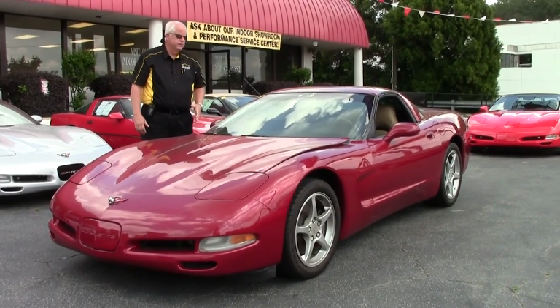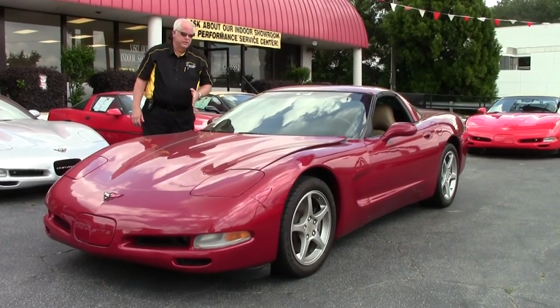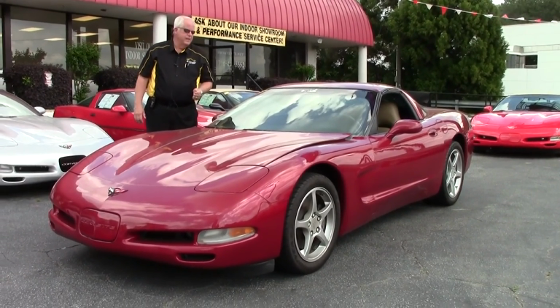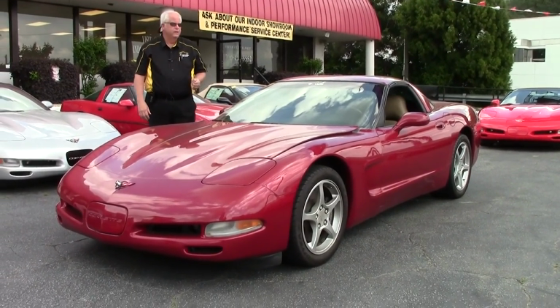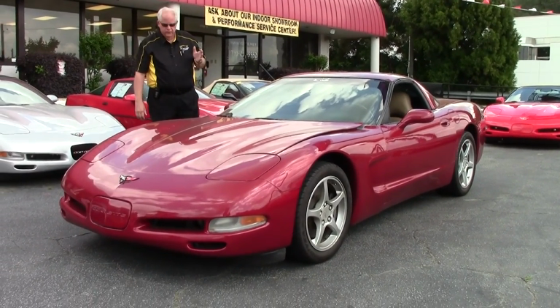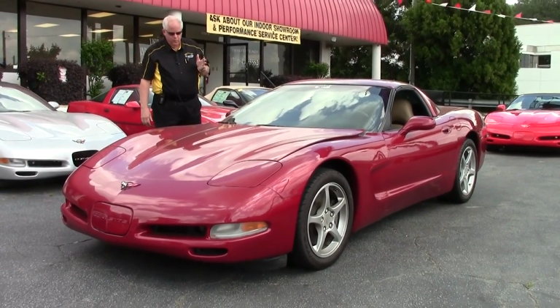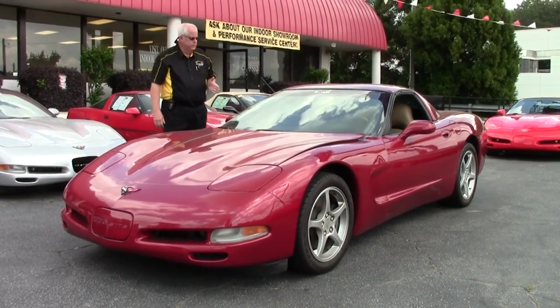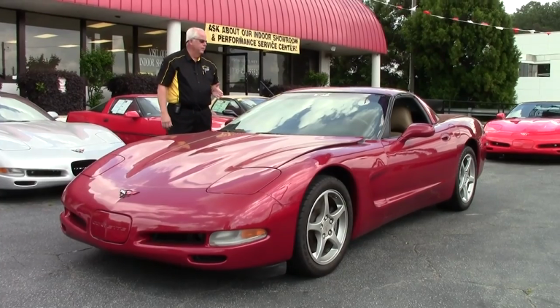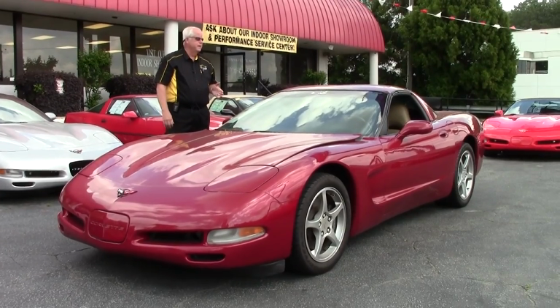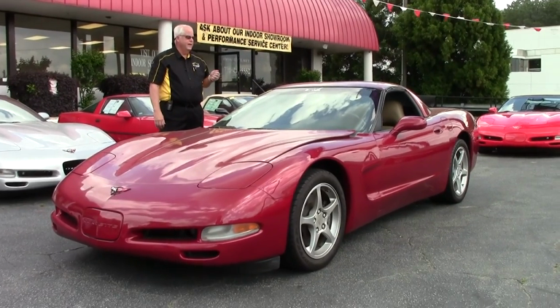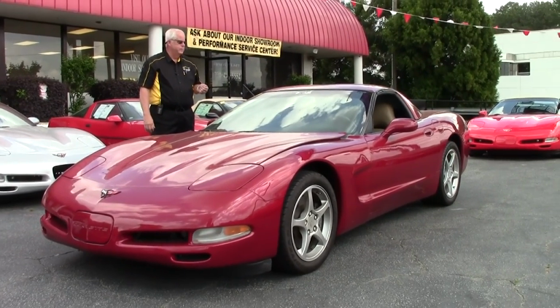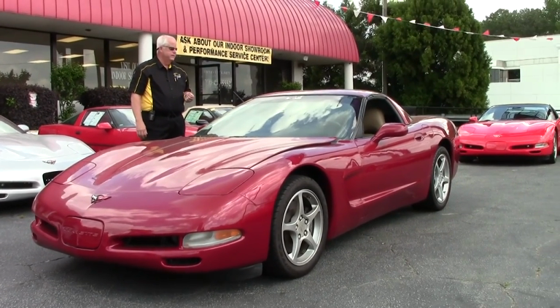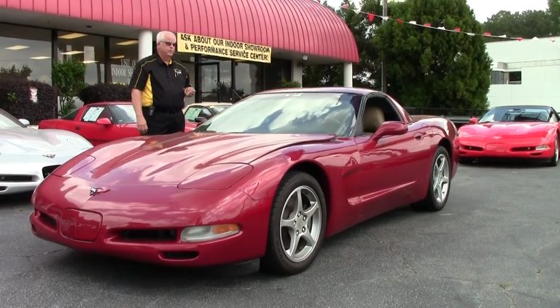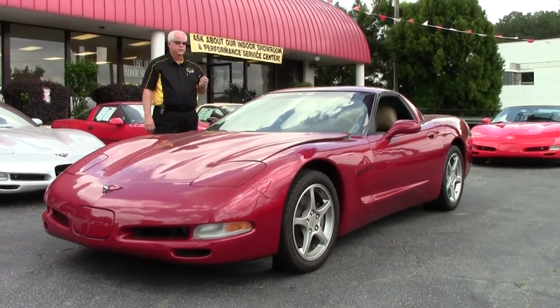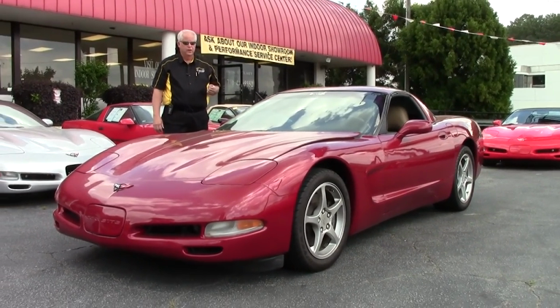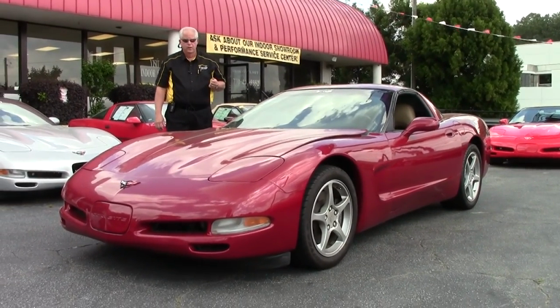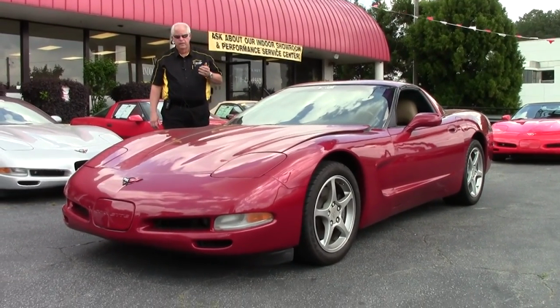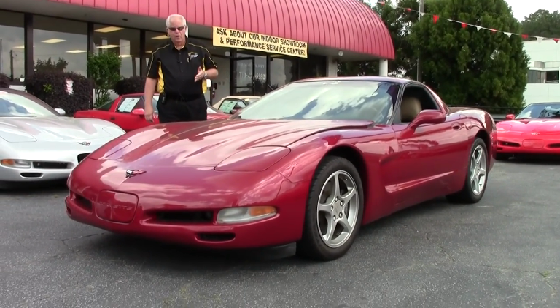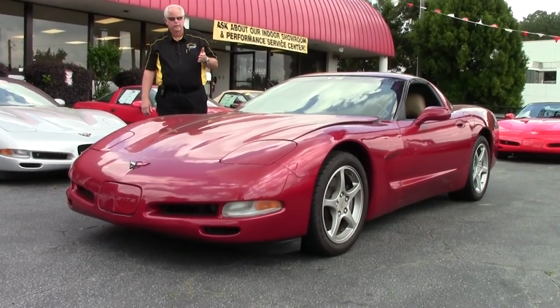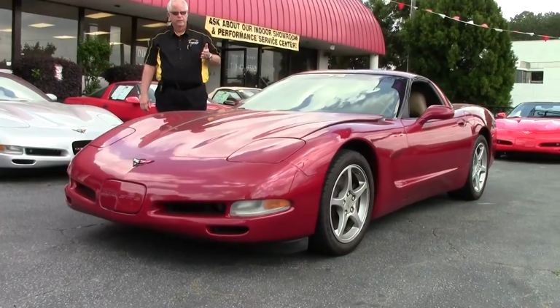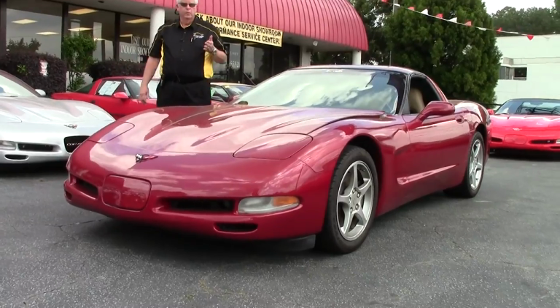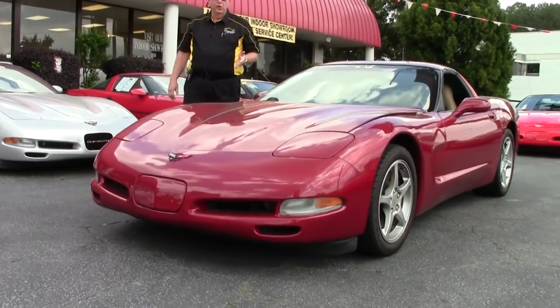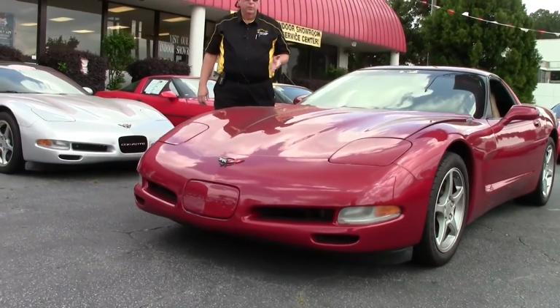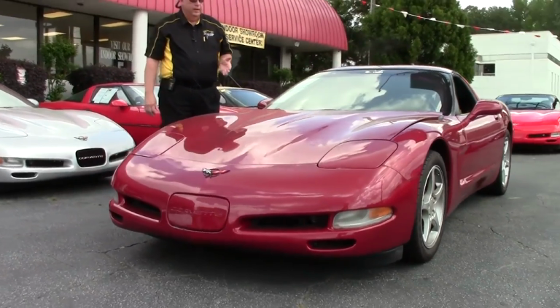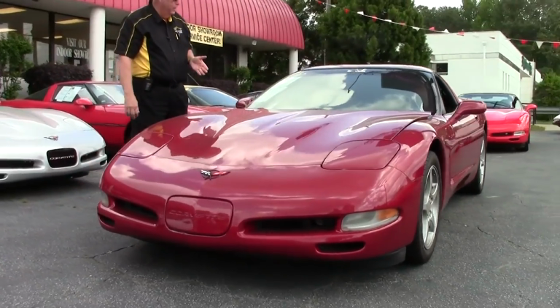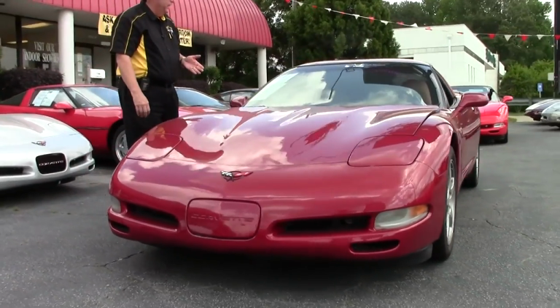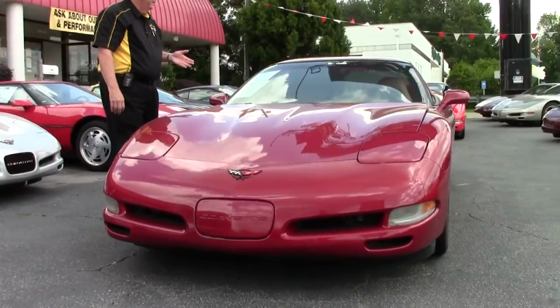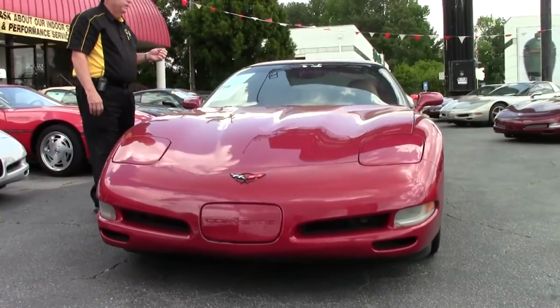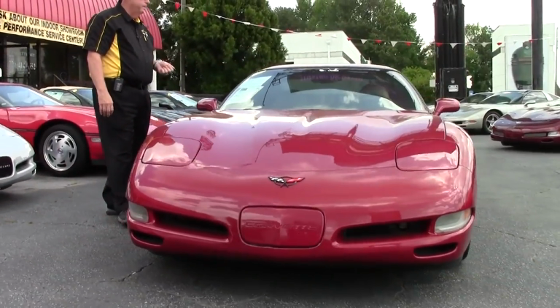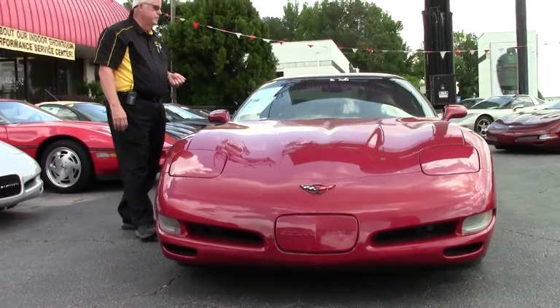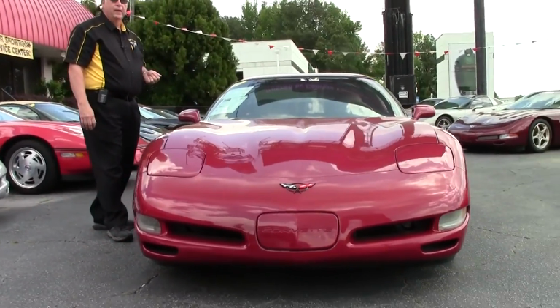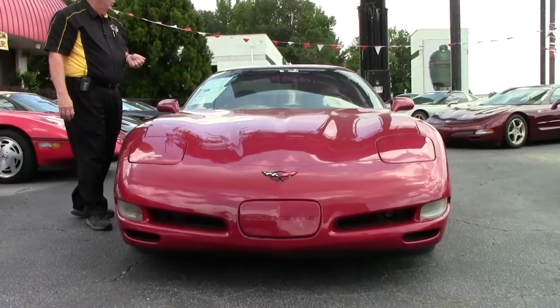This car just came in, so we wanted to put it on the website. It hasn't been detailed, but we wanted to show this car. It will be showing up shortly on the website. 350 horsepower LS1.